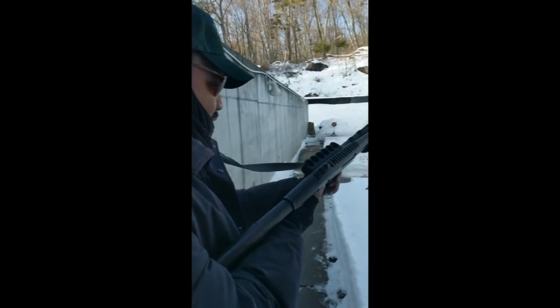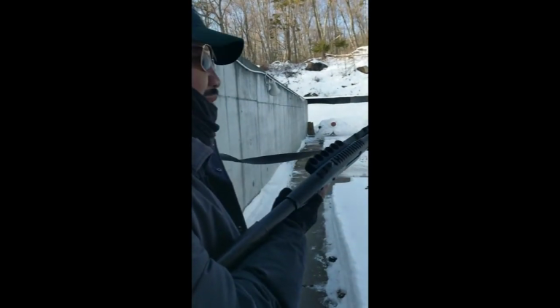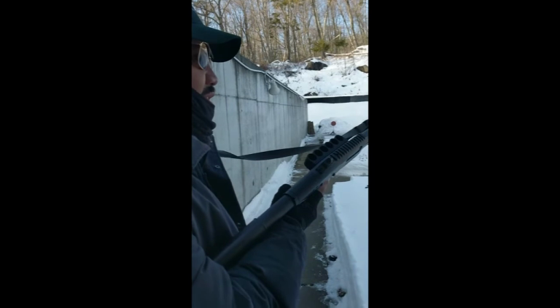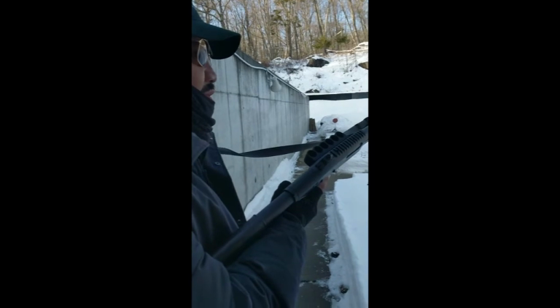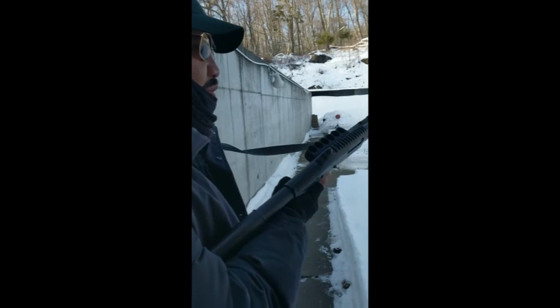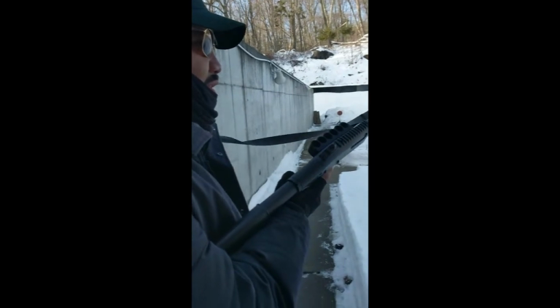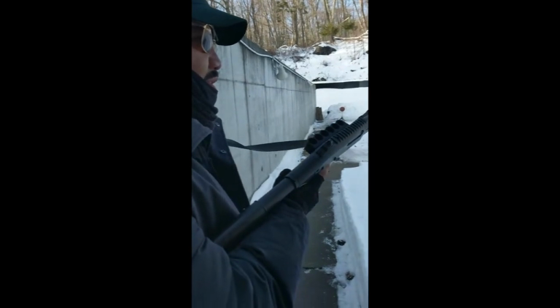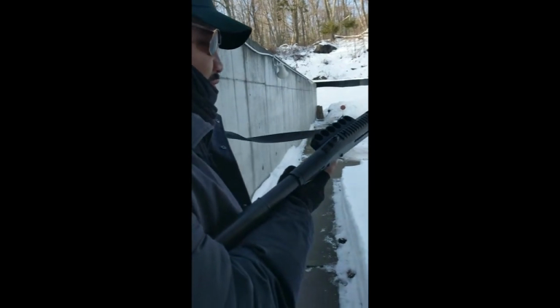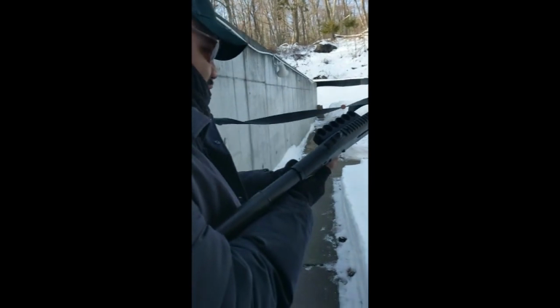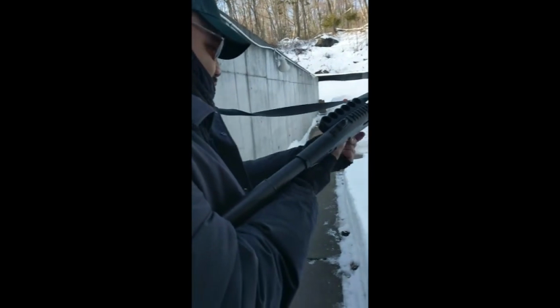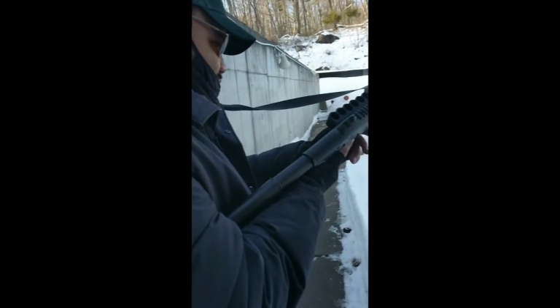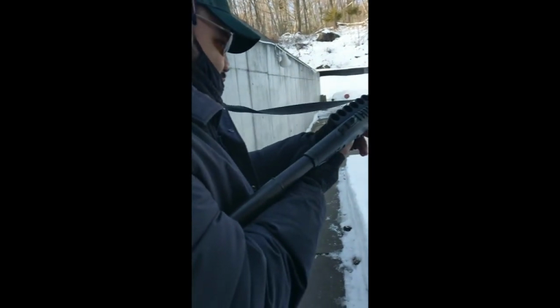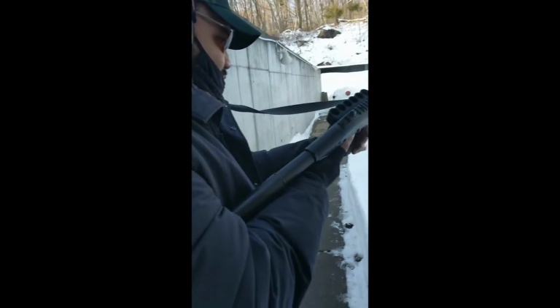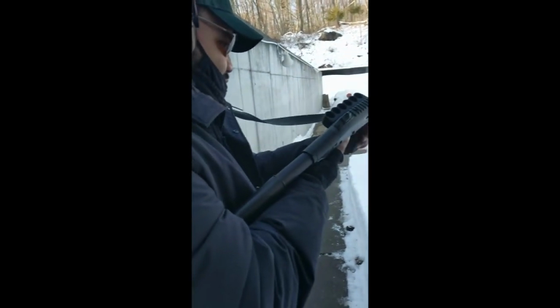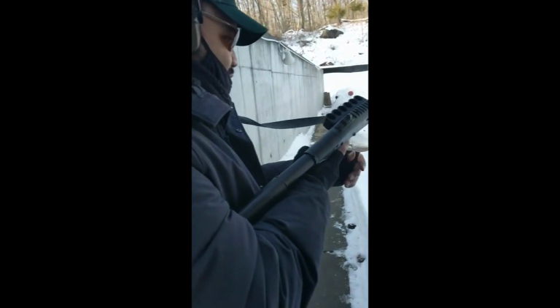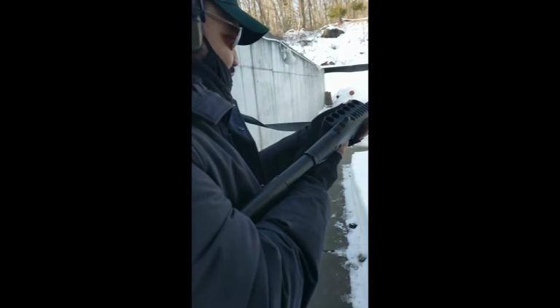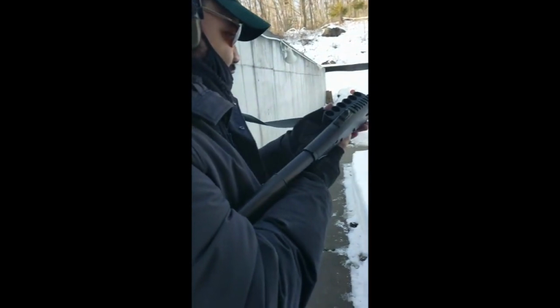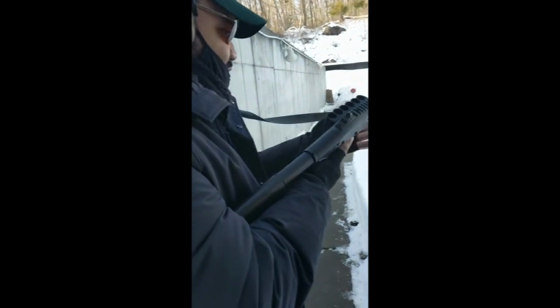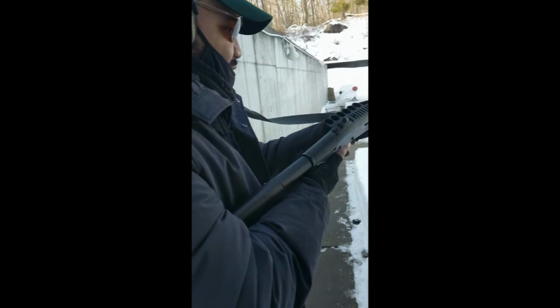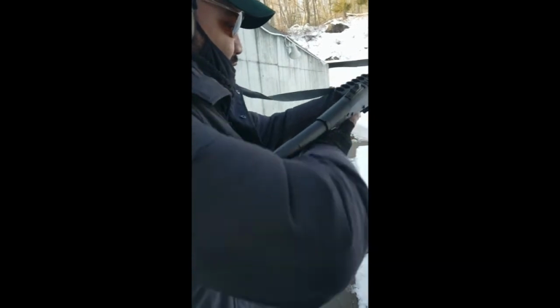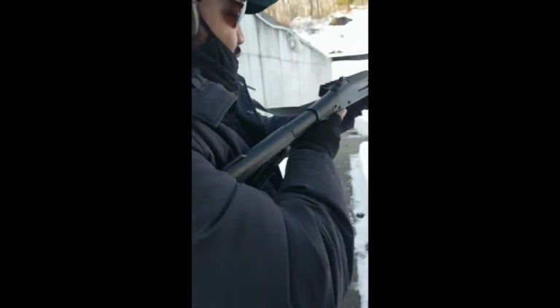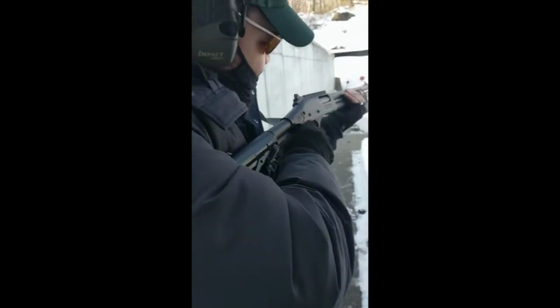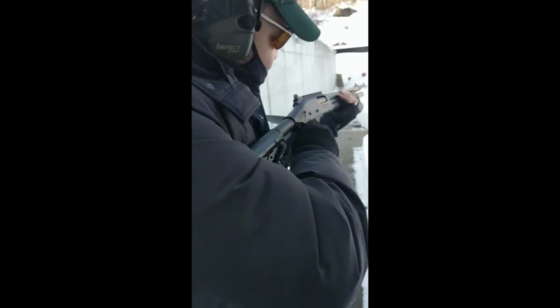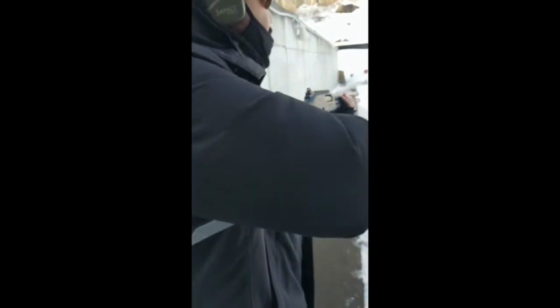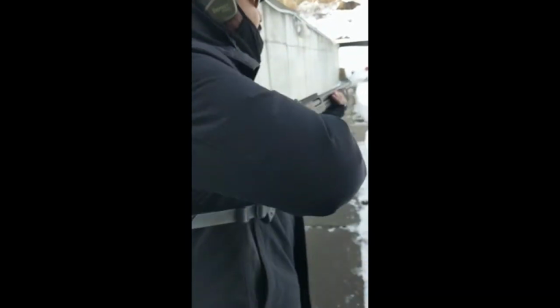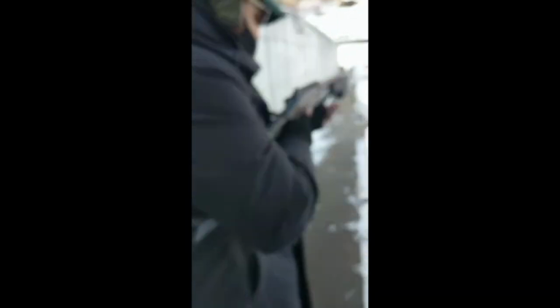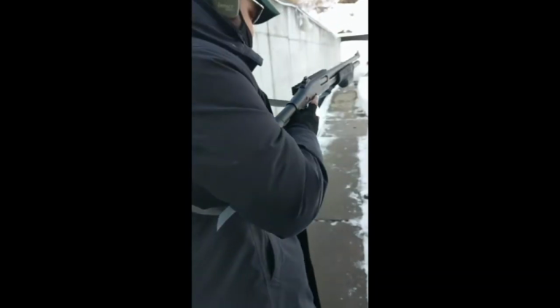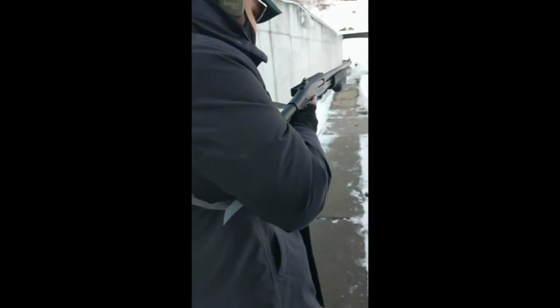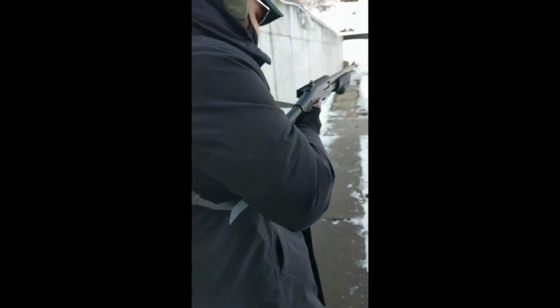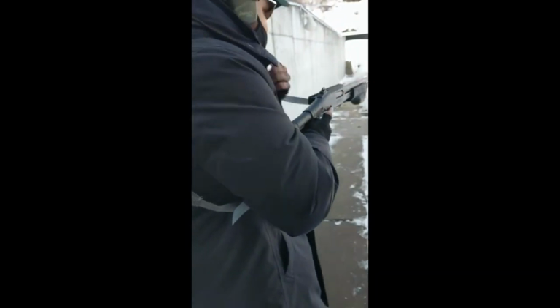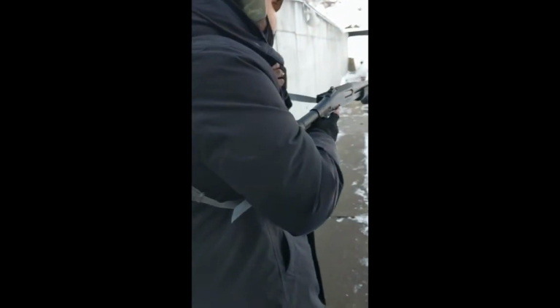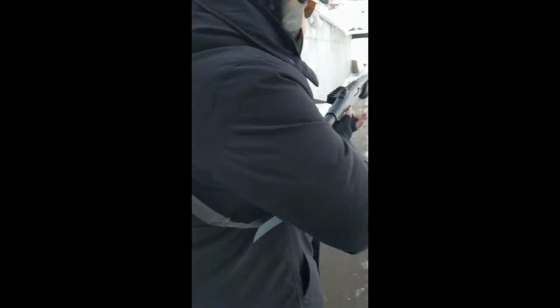How many have we got there? One, two, three, four. All new to me. Alright. Safety's on. Ready gun. Safety's on. Ready gun.